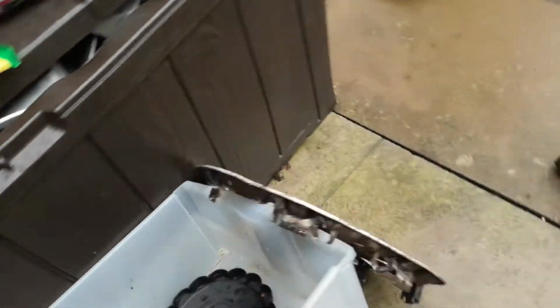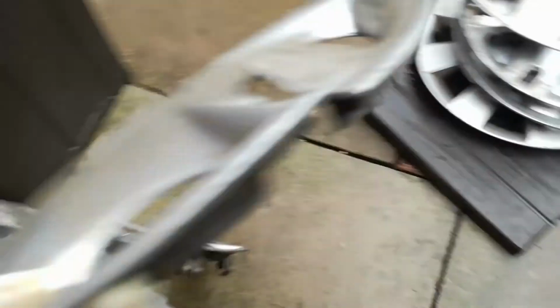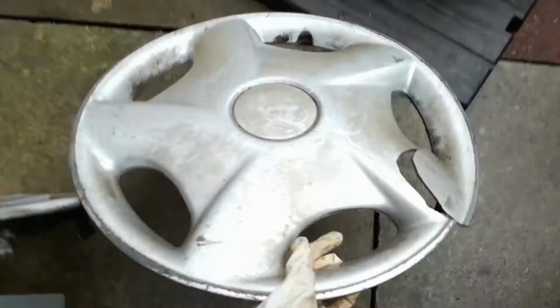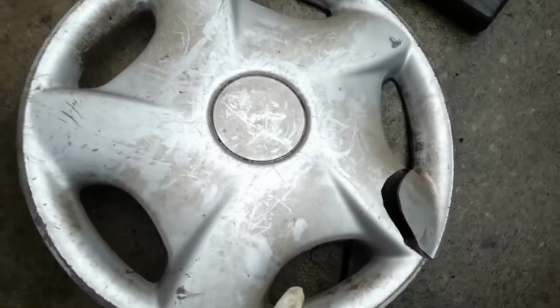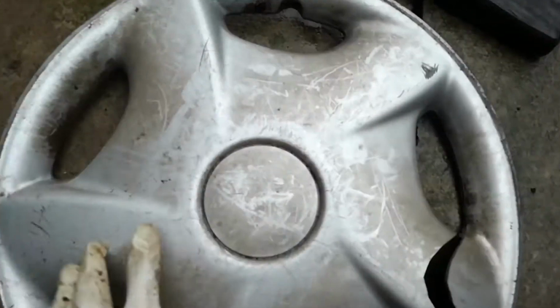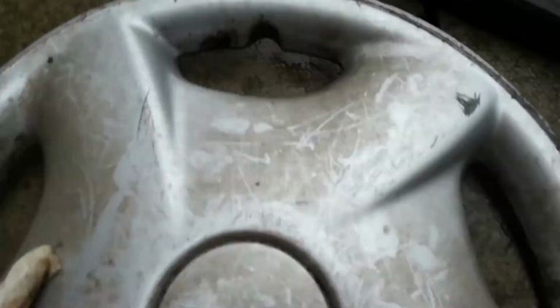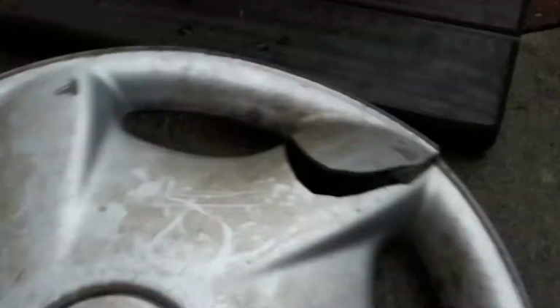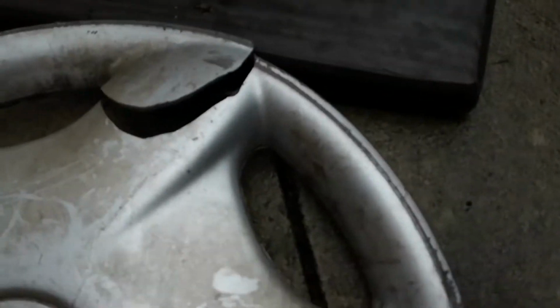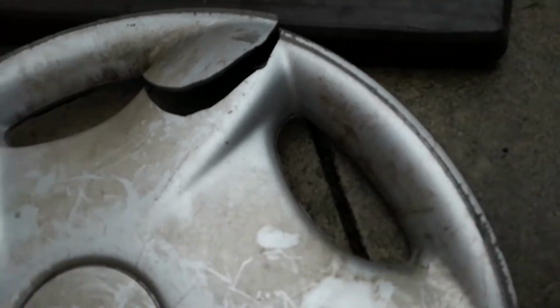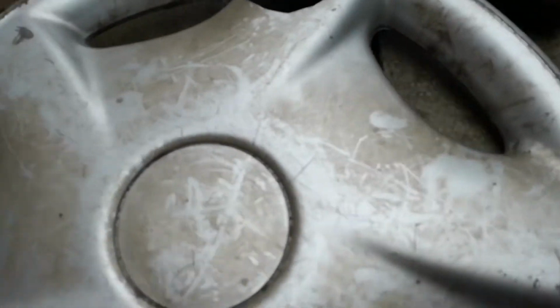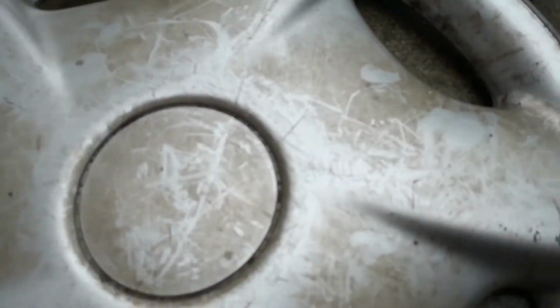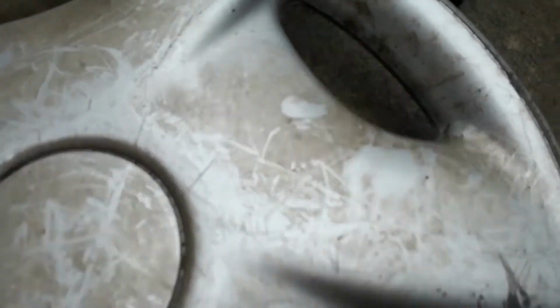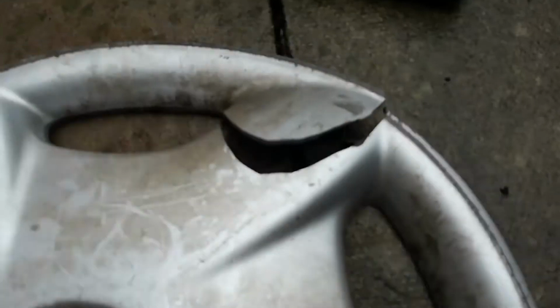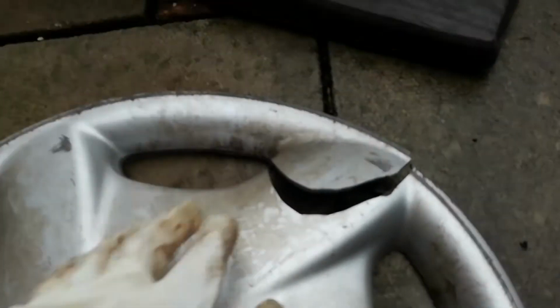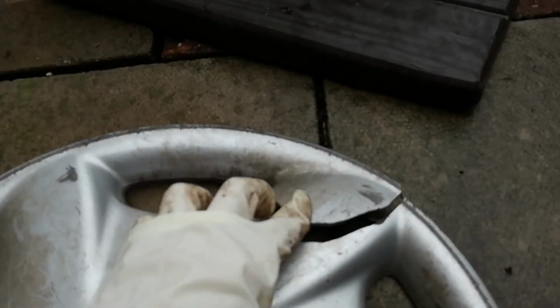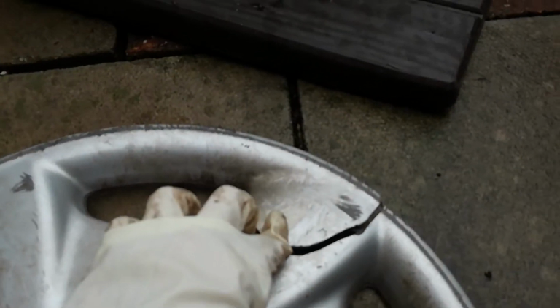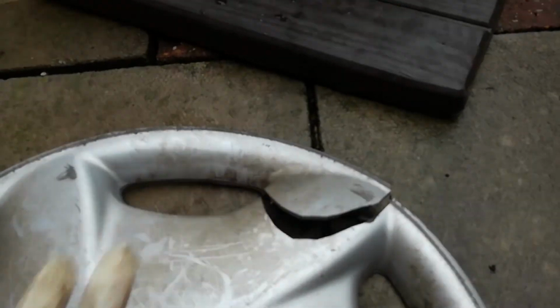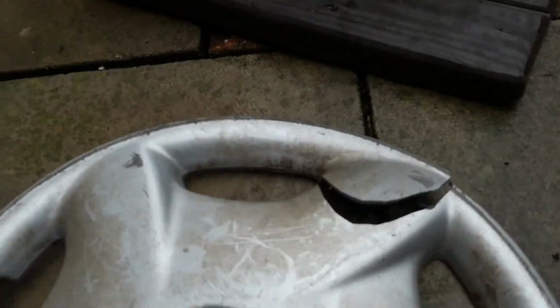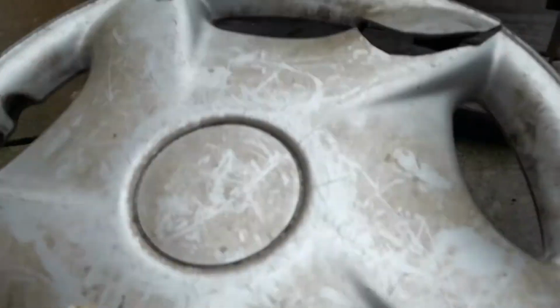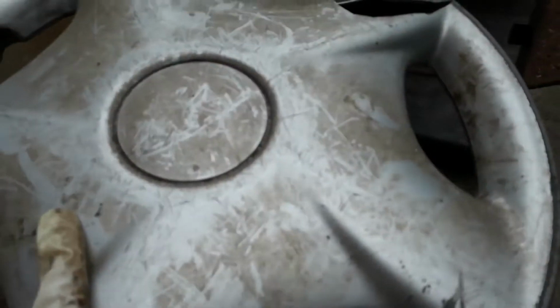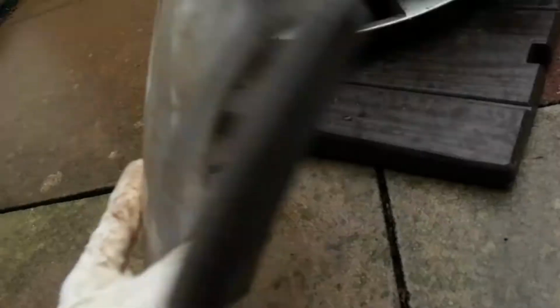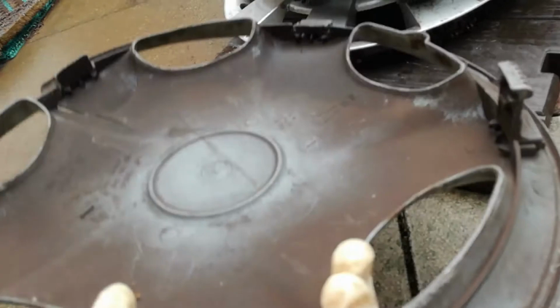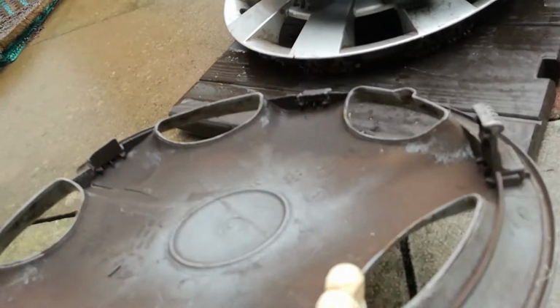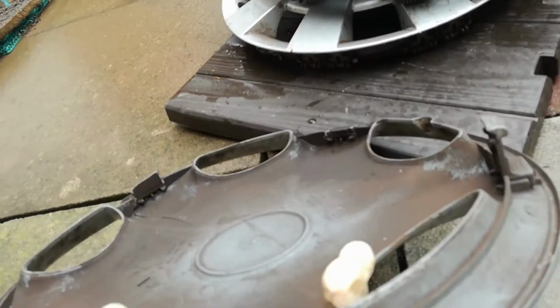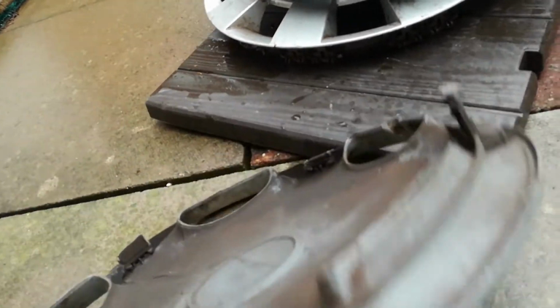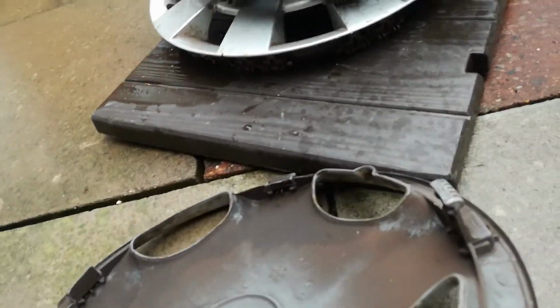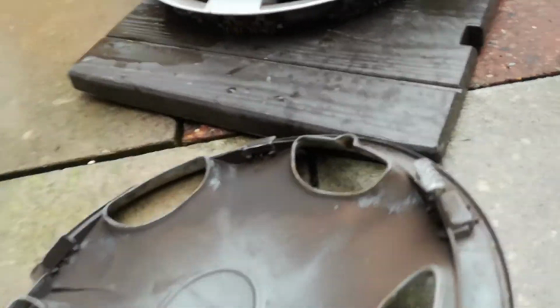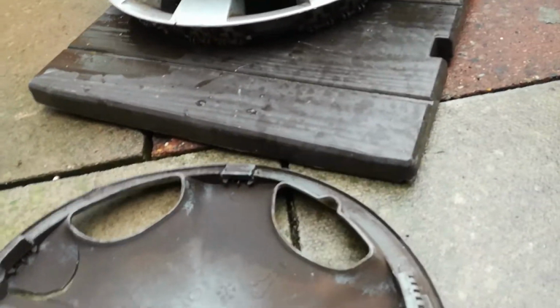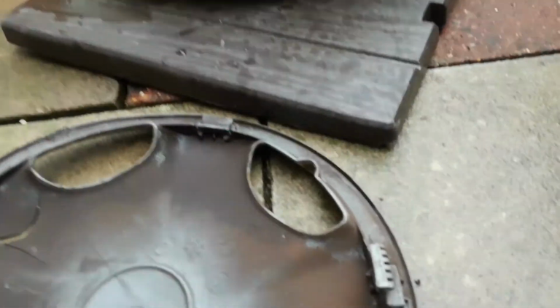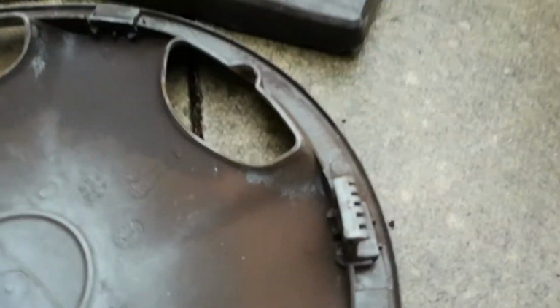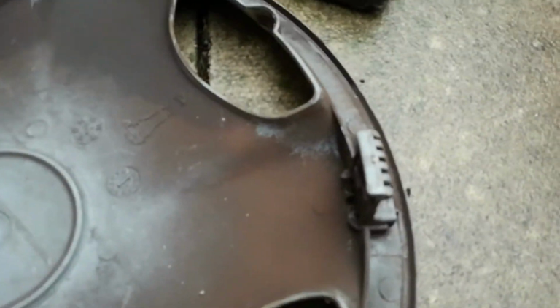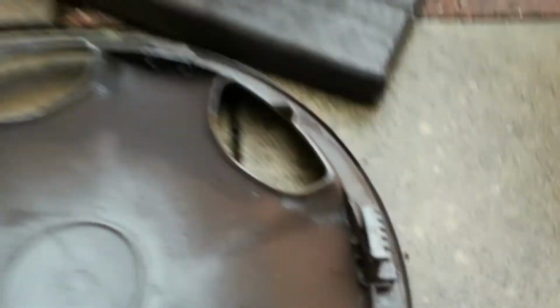Next up is a Halfords Essentials. It has got a really big crack in it. On the back, it's been run over and it's only got one clip left.